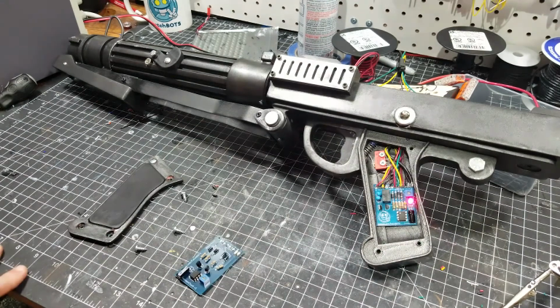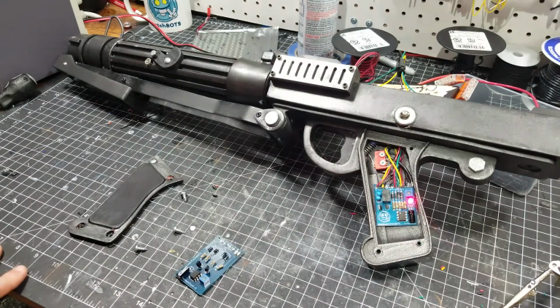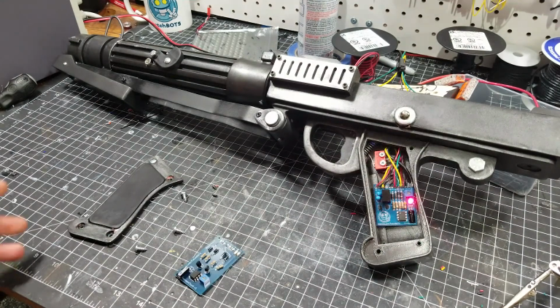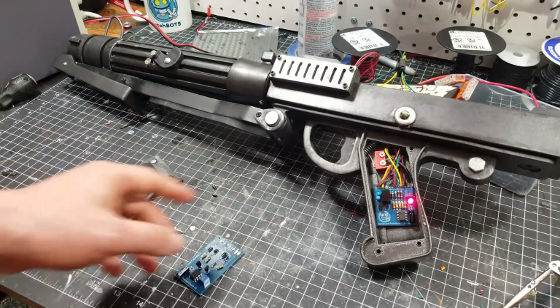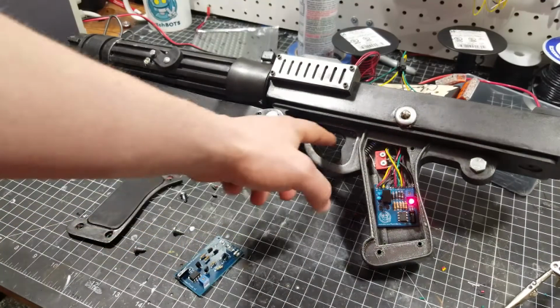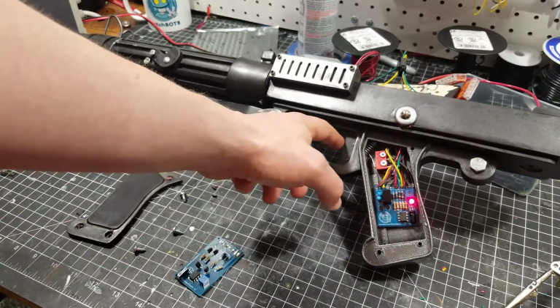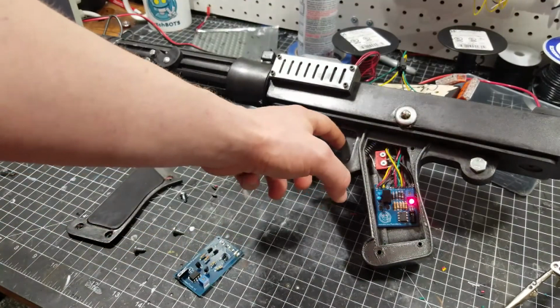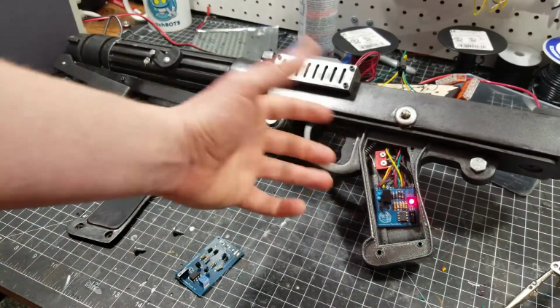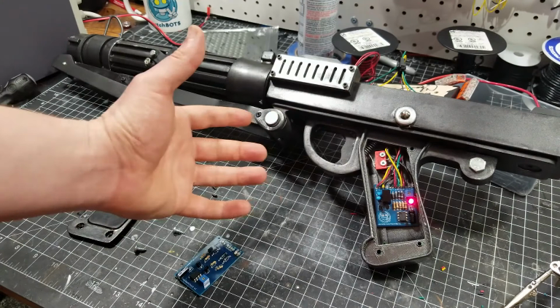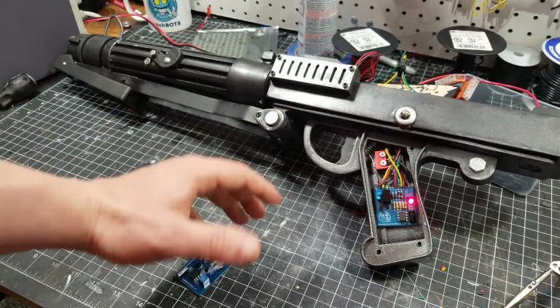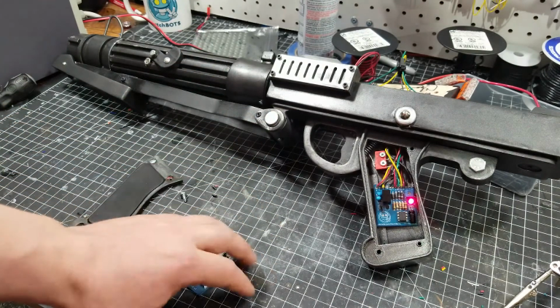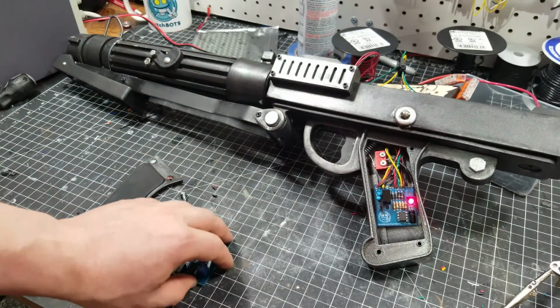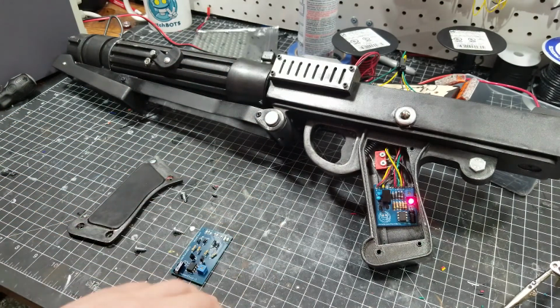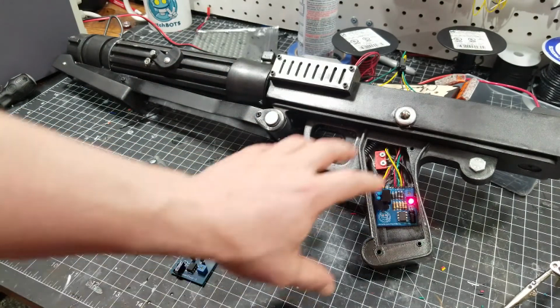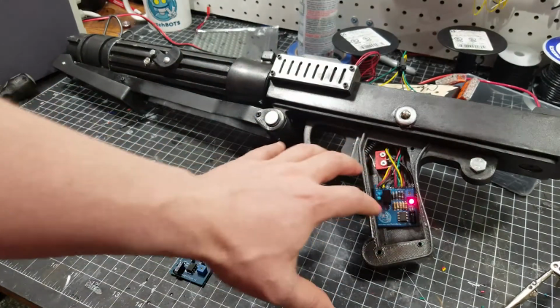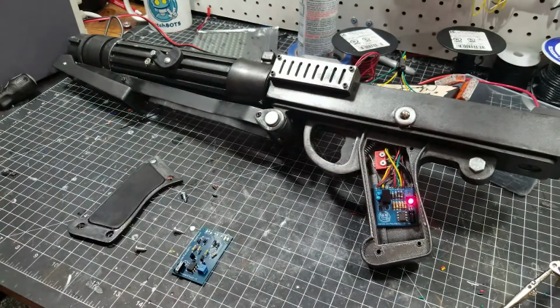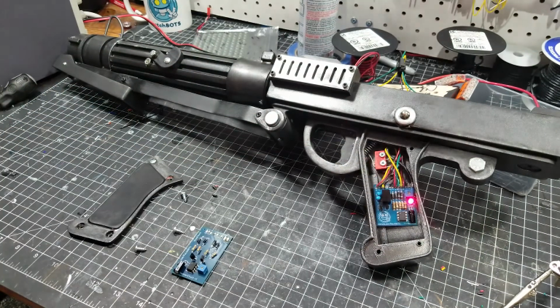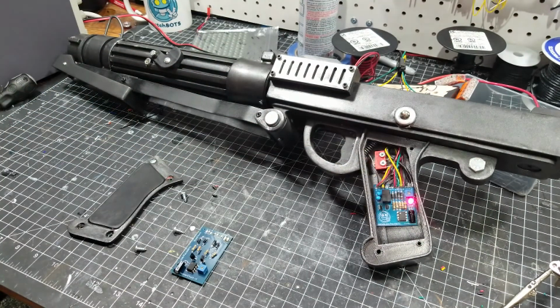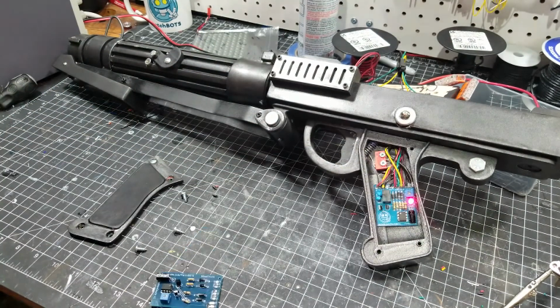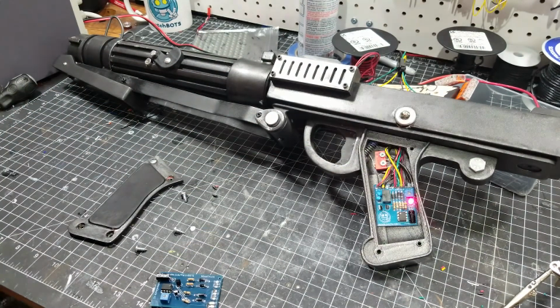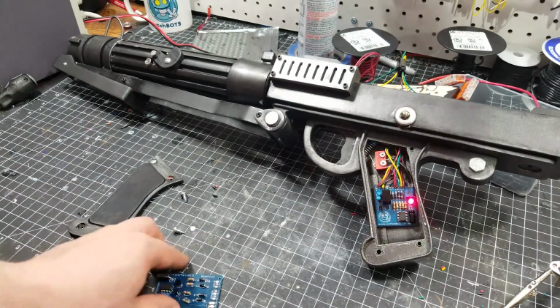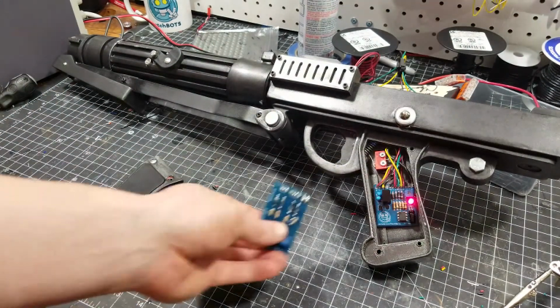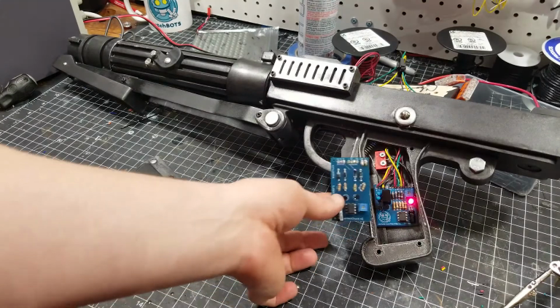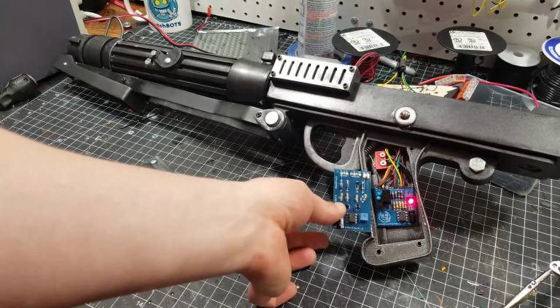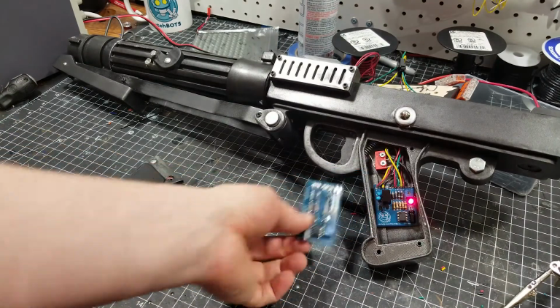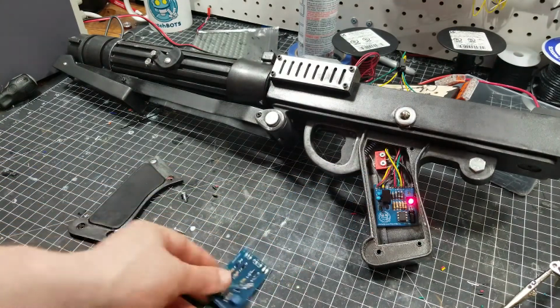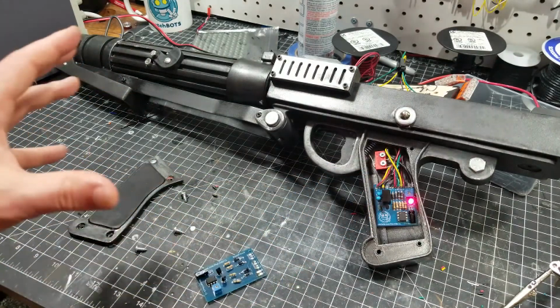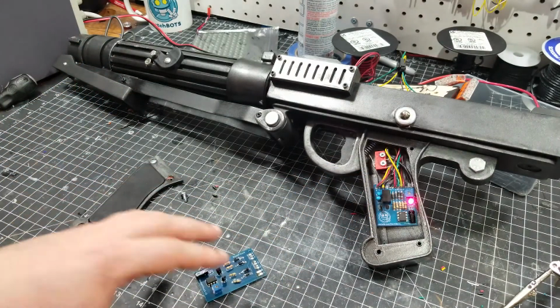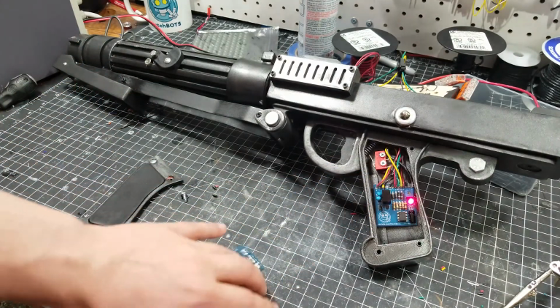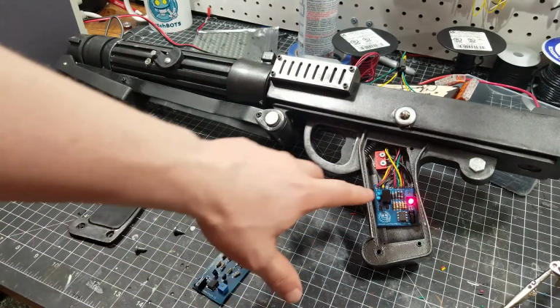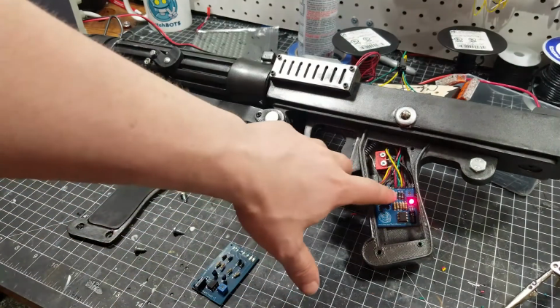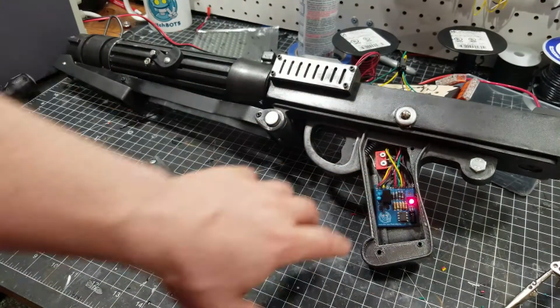Obviously the most important thing — it does work. That's always a concern when you get a new board, making sure all the circuitry works. So we've reduced the size quite a bit, which is good, but the big takeaway from this video is going to be the power converter here.